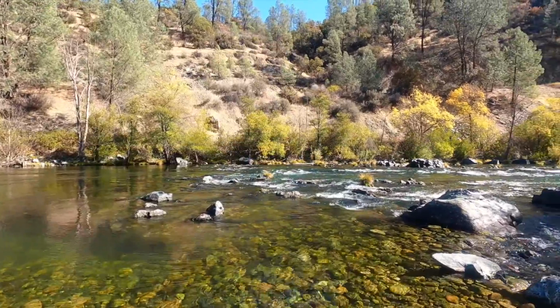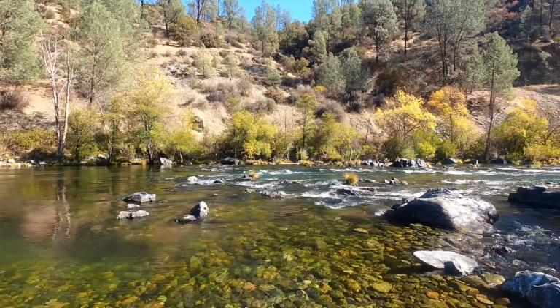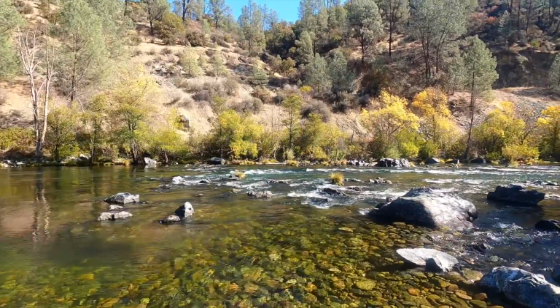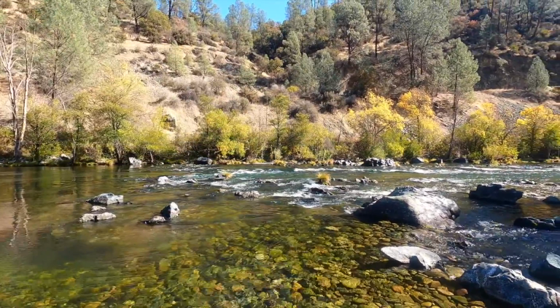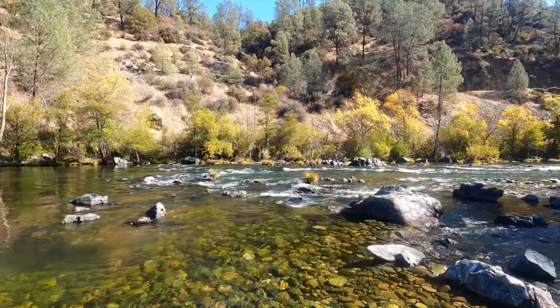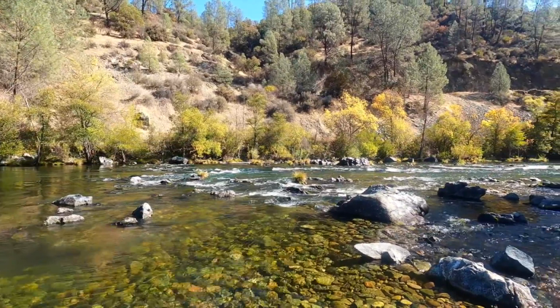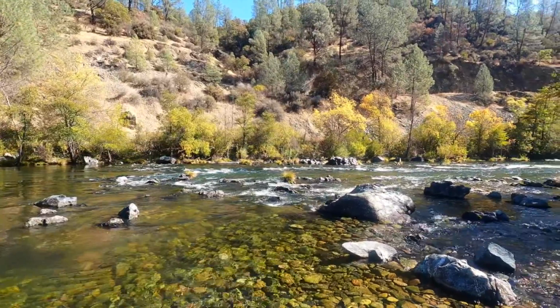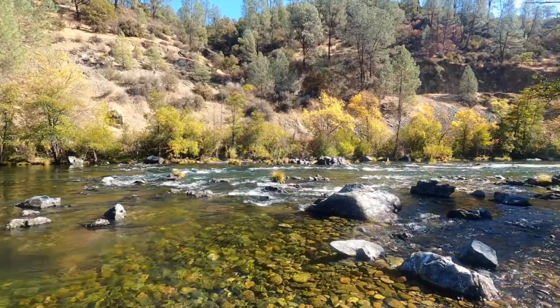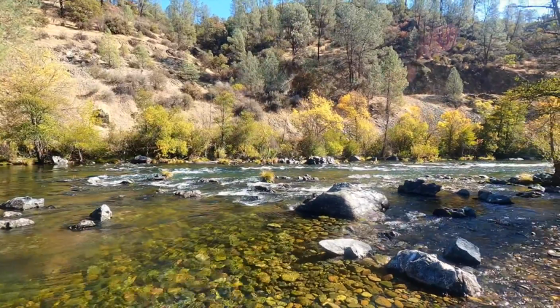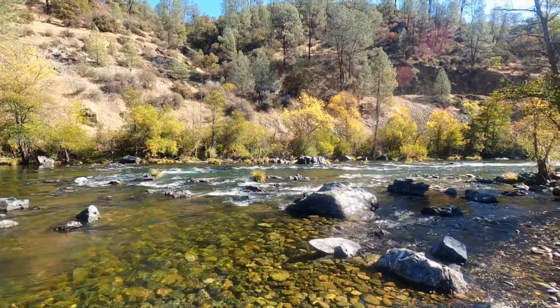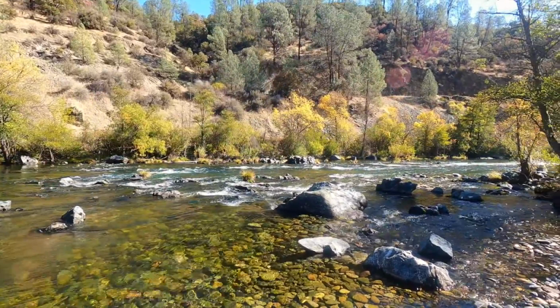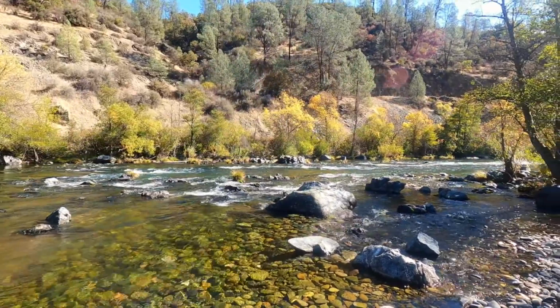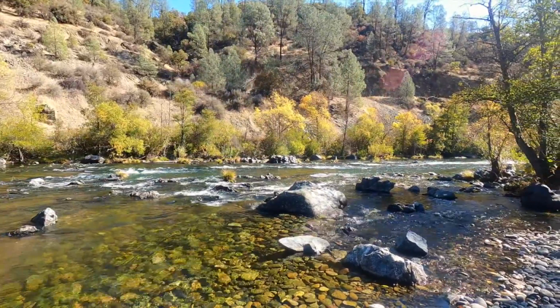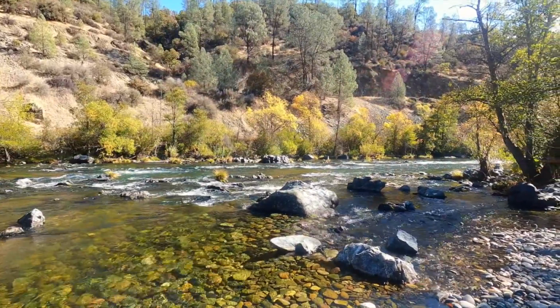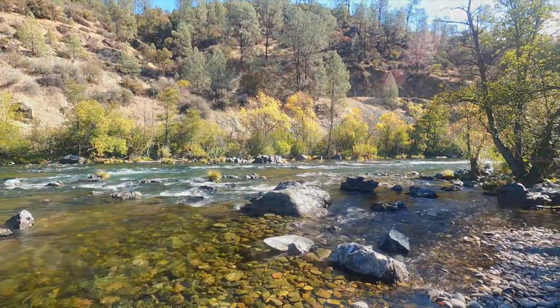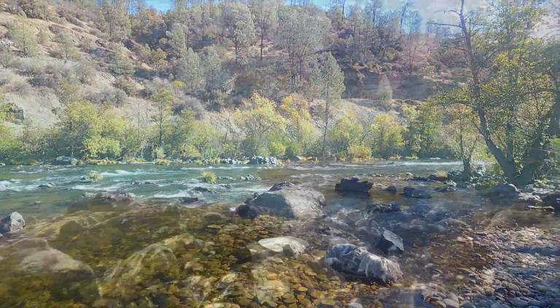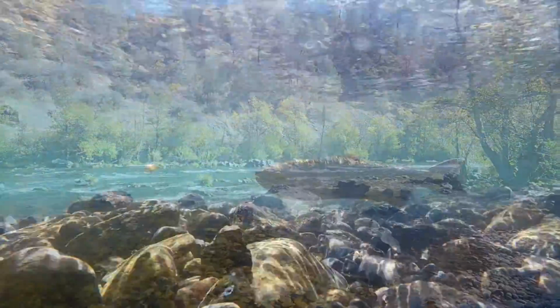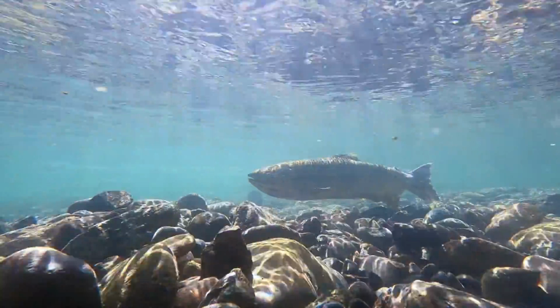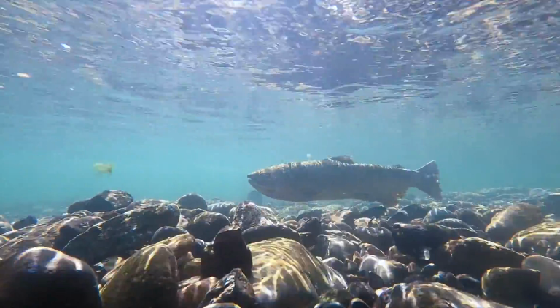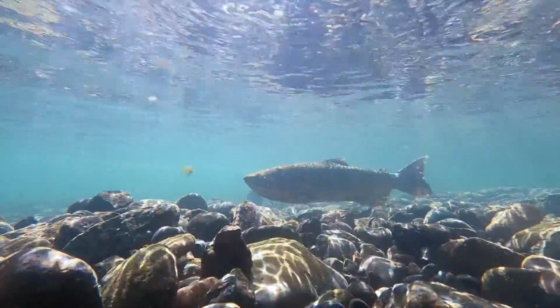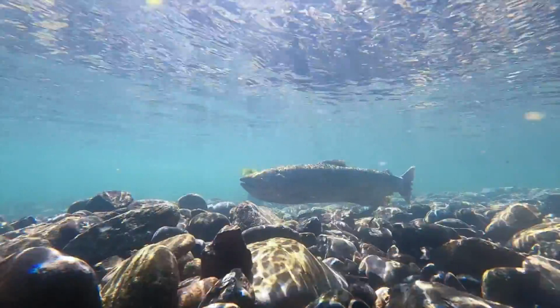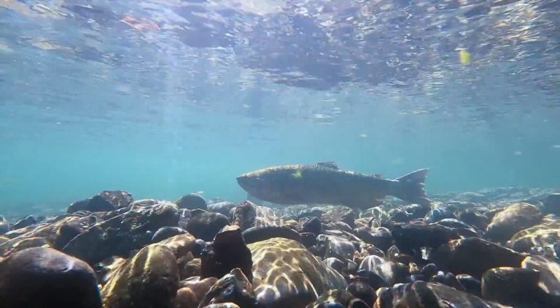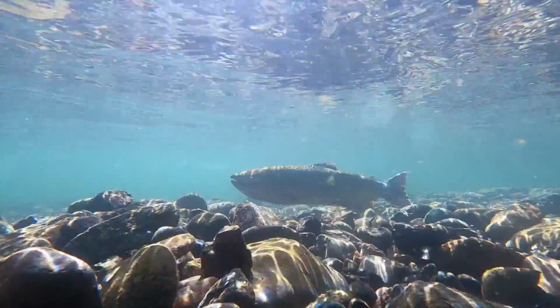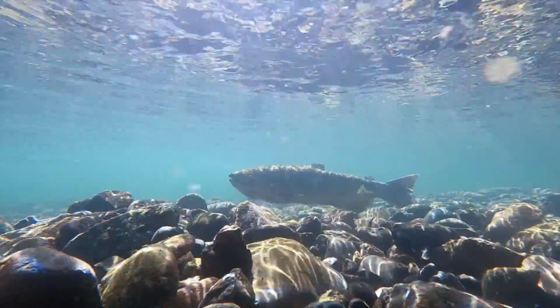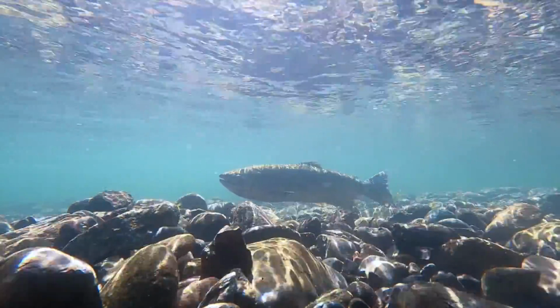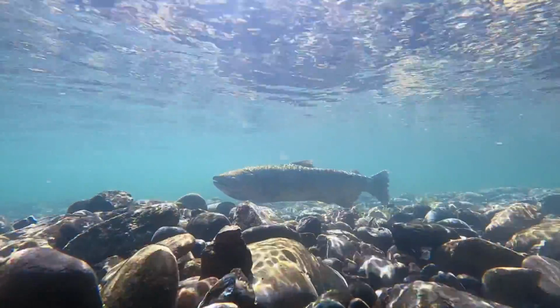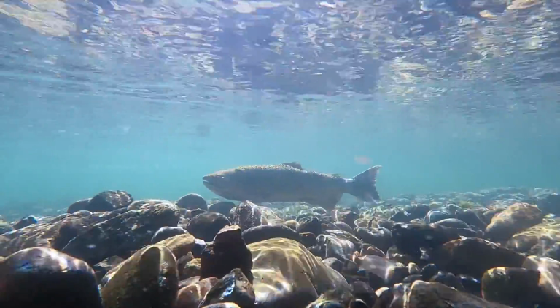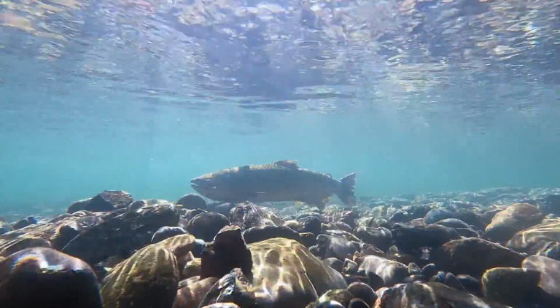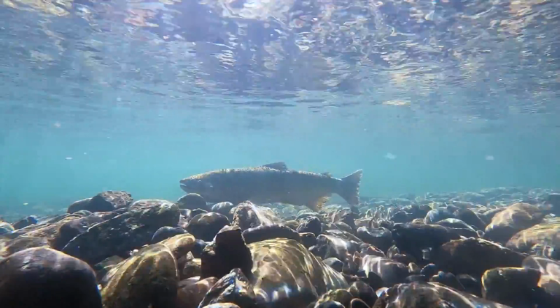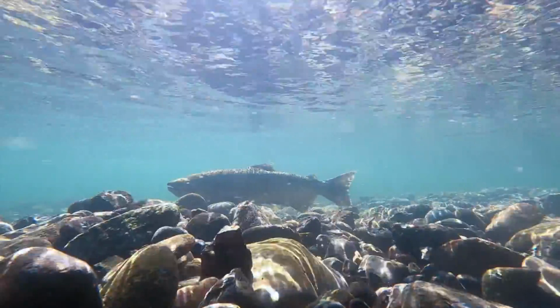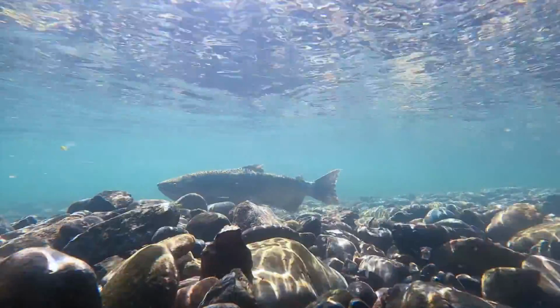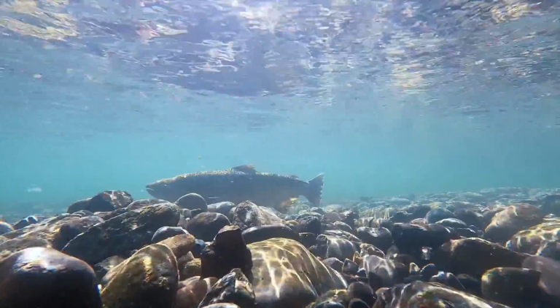During fall, the river bottom is transformed into a safe haven for millions of Chinook salmon eggs as they incubate in their rocky nests for several months.